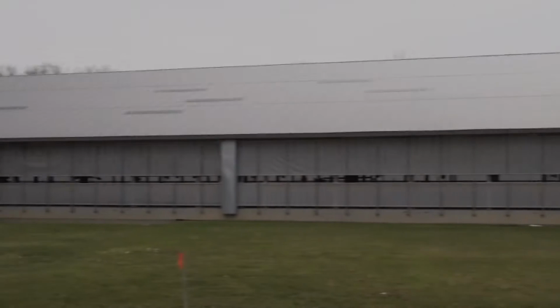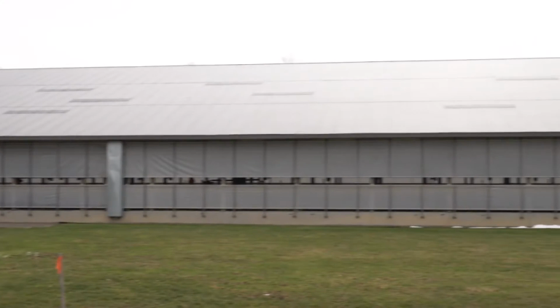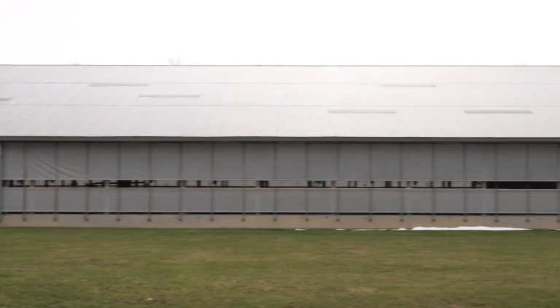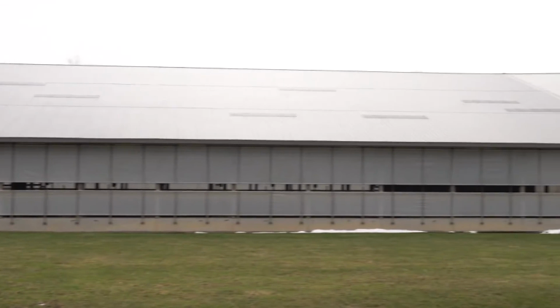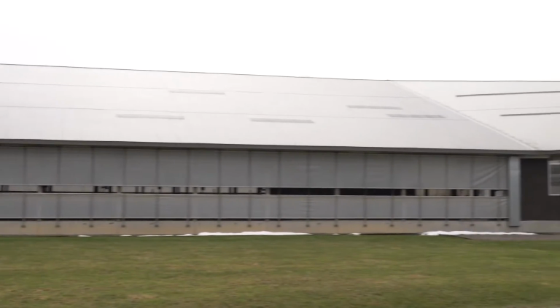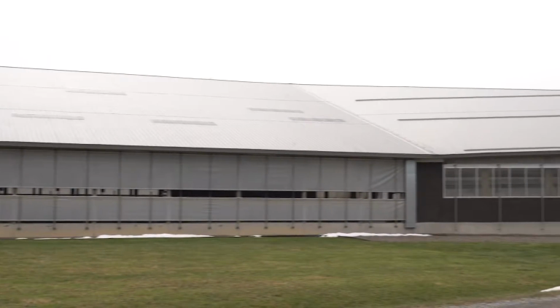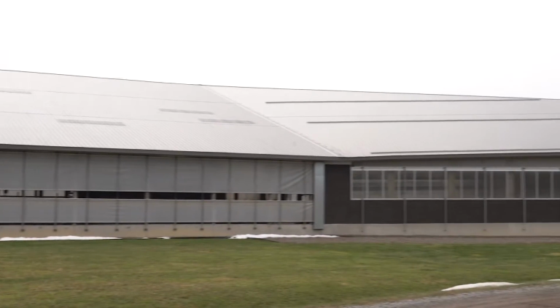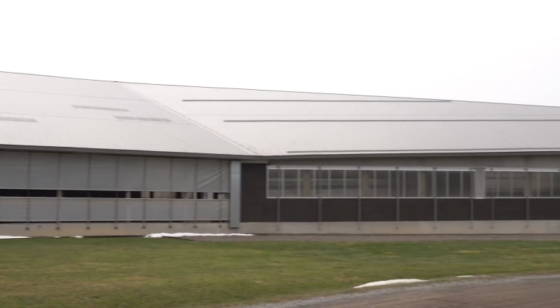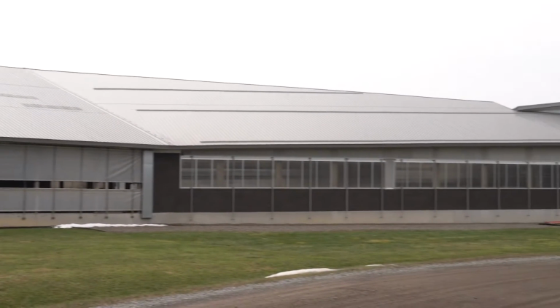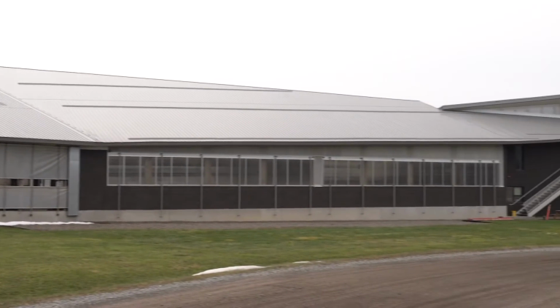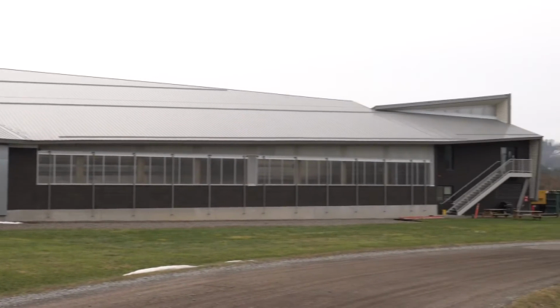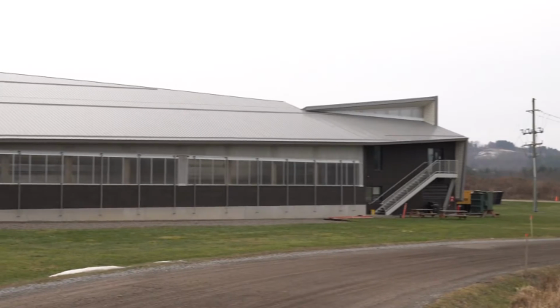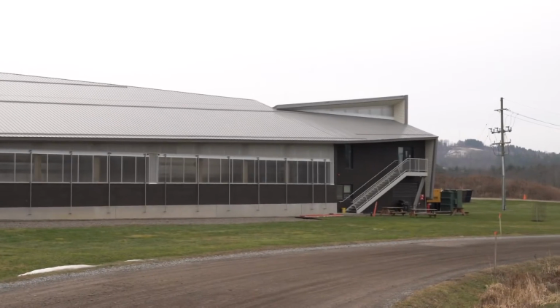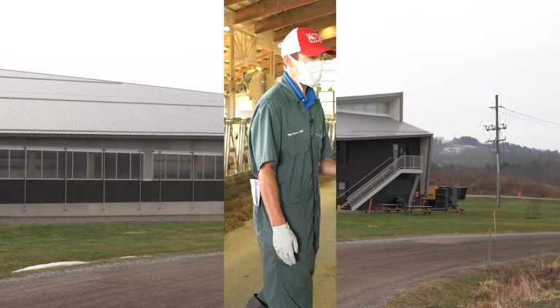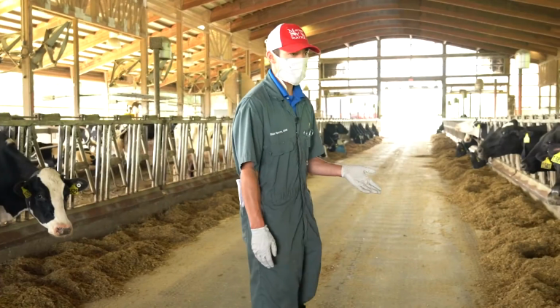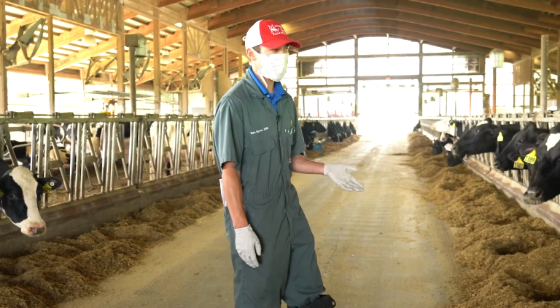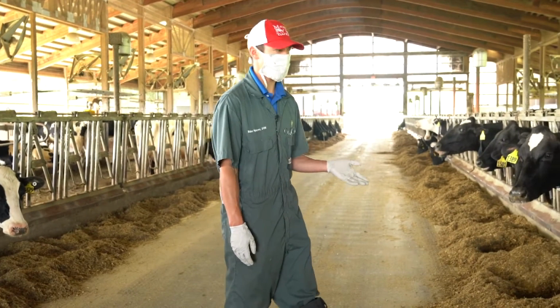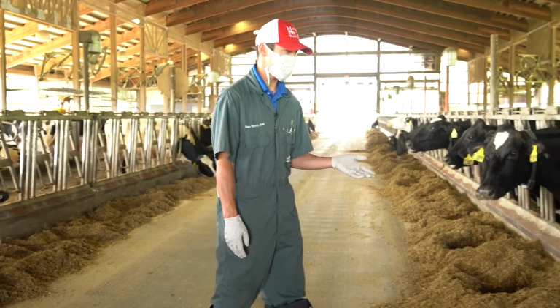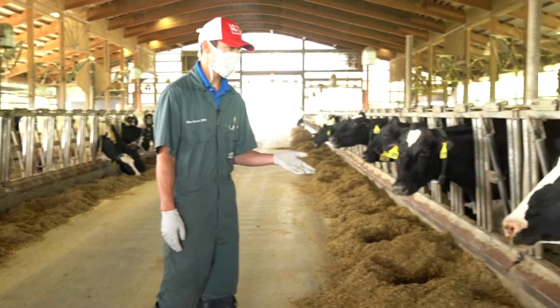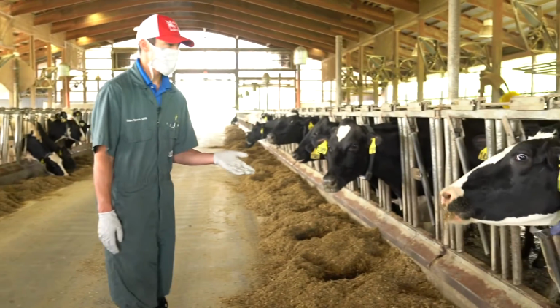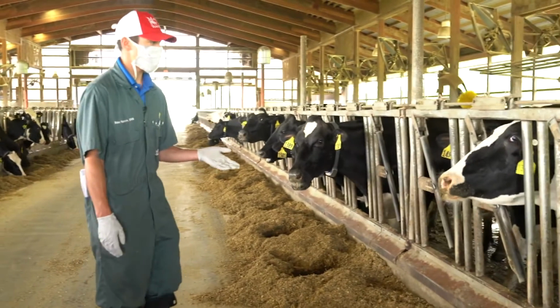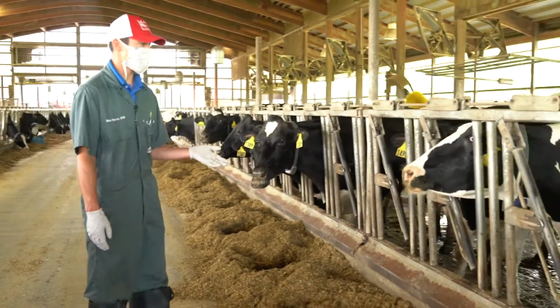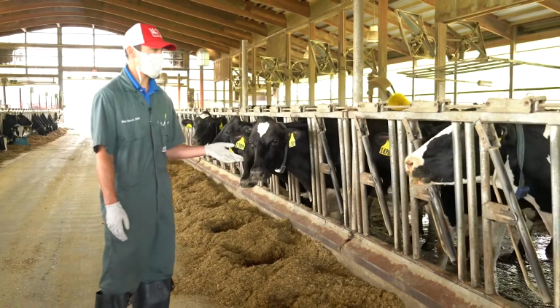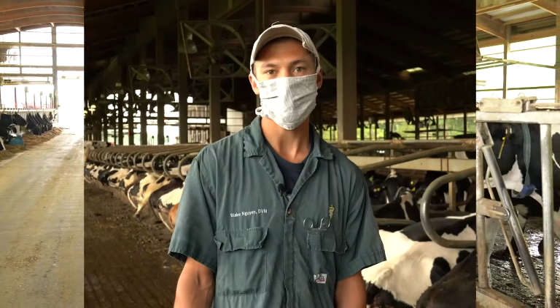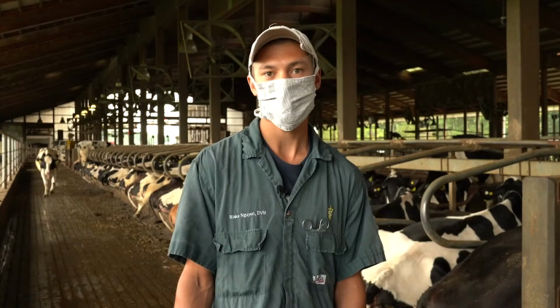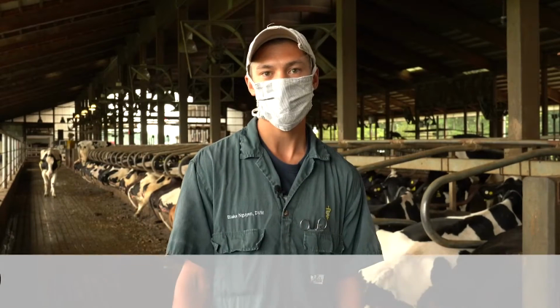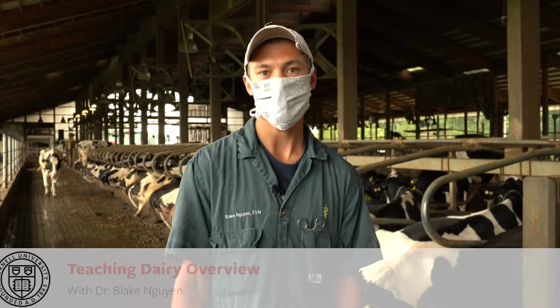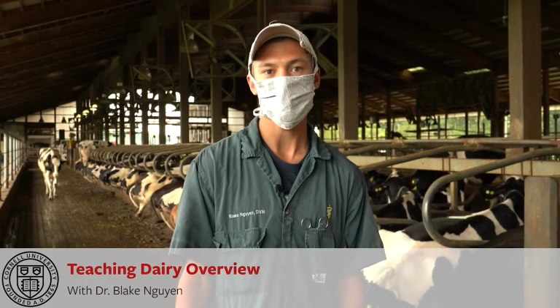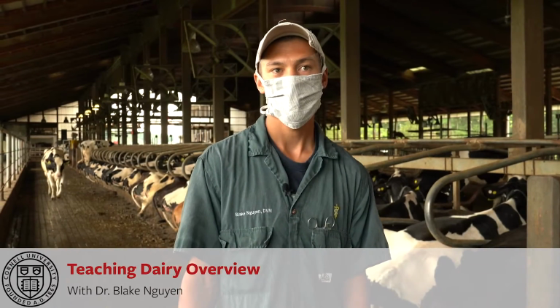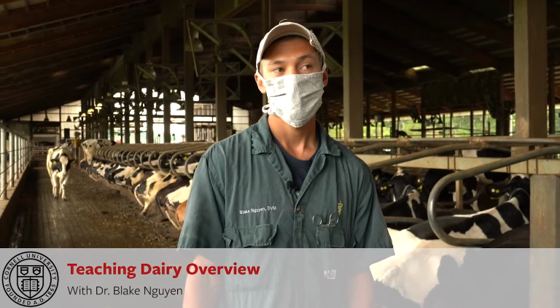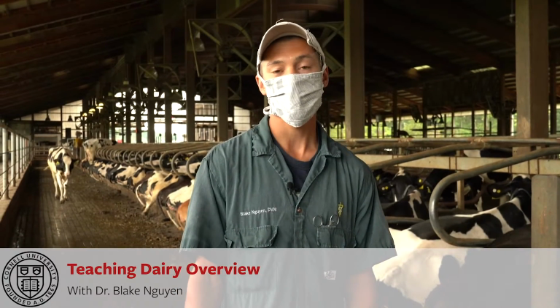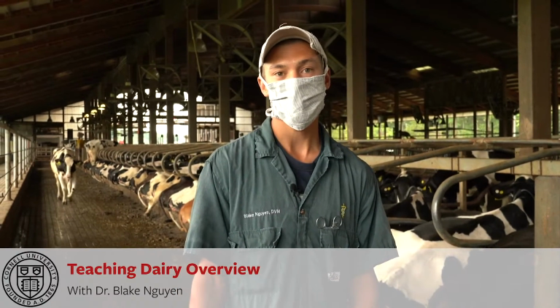My name is Dr. Blake Nguyen and I'm a lecturer serving as the Director of the Teaching Dairy and Instructor in Dairy Health and Management. I'm also a graduate of Cornell's Vet School from 2012.